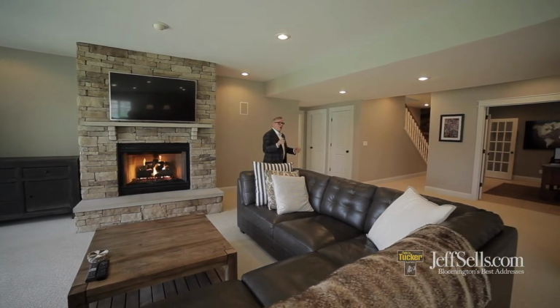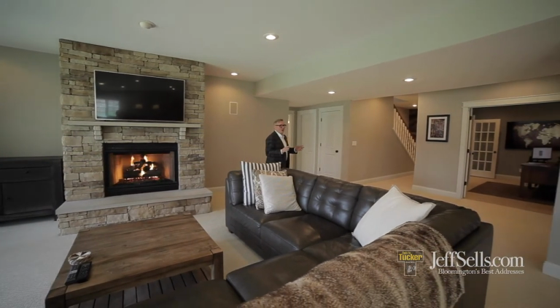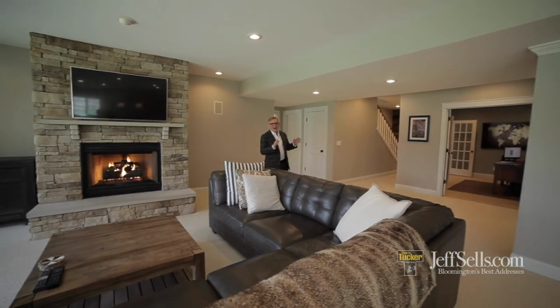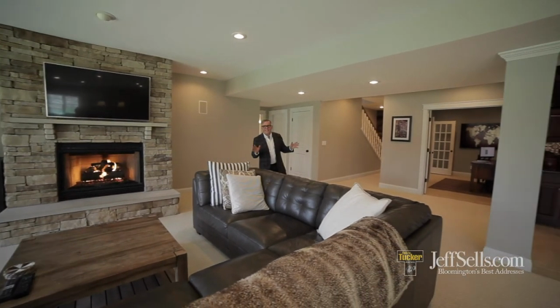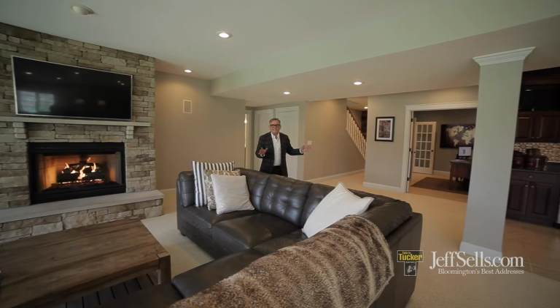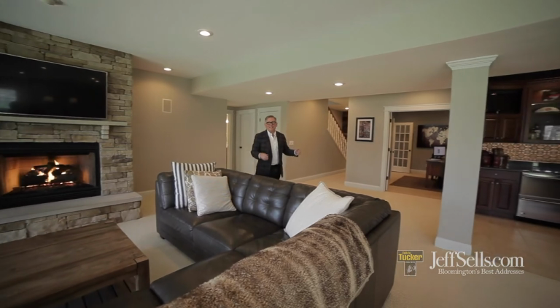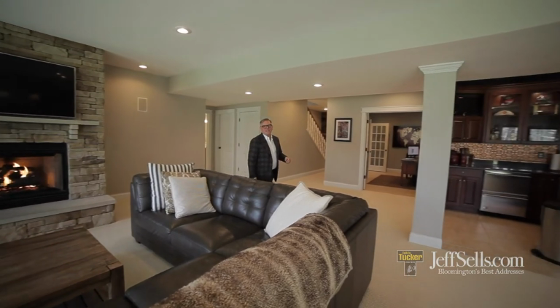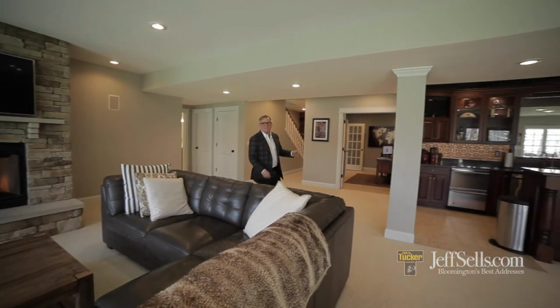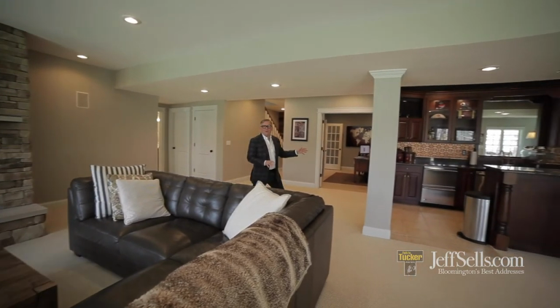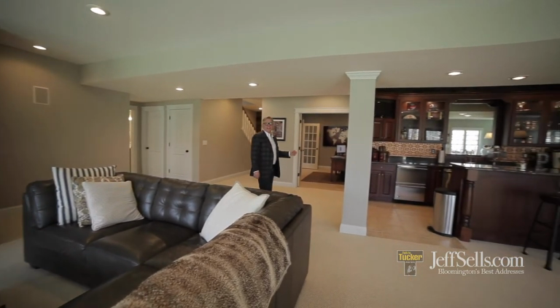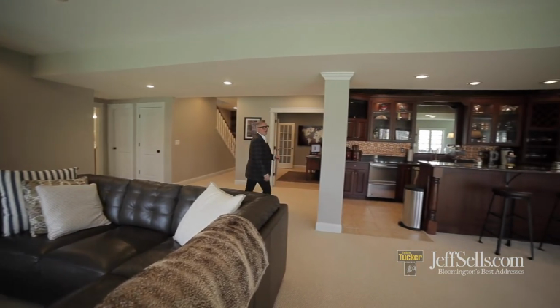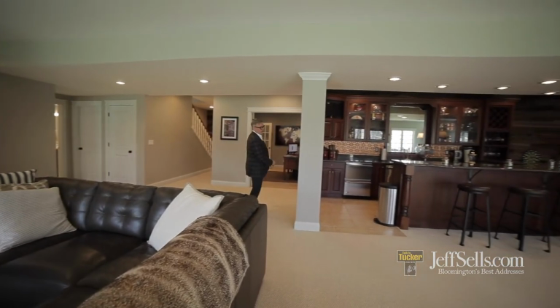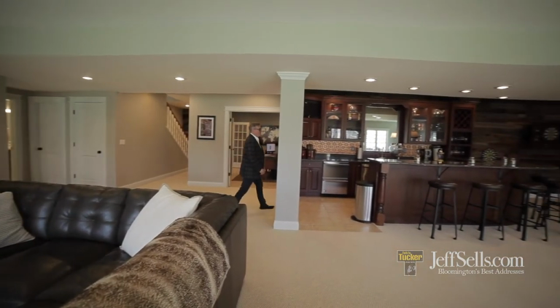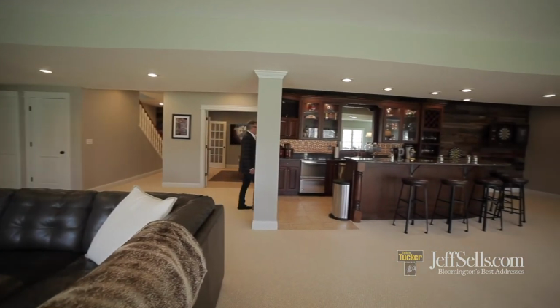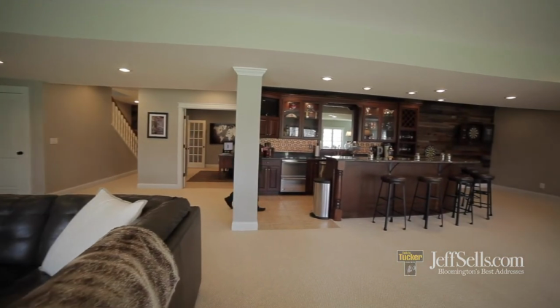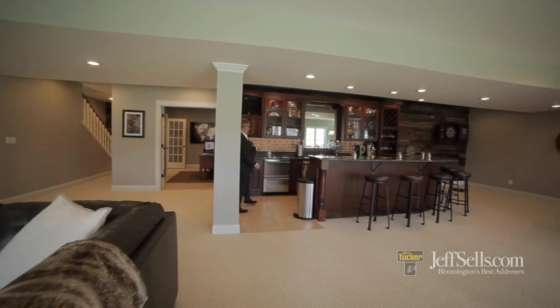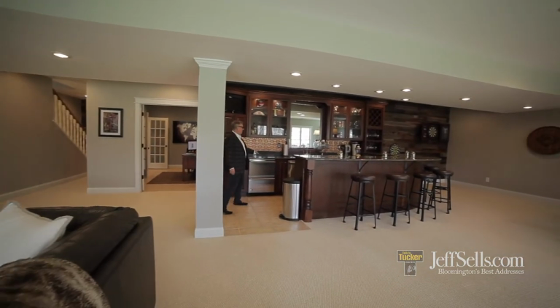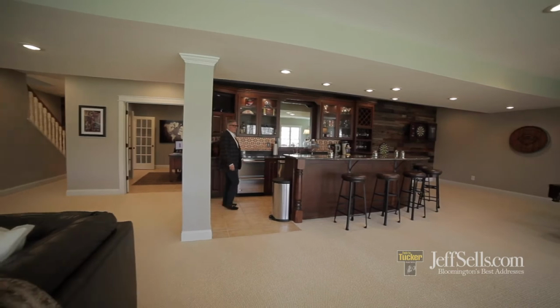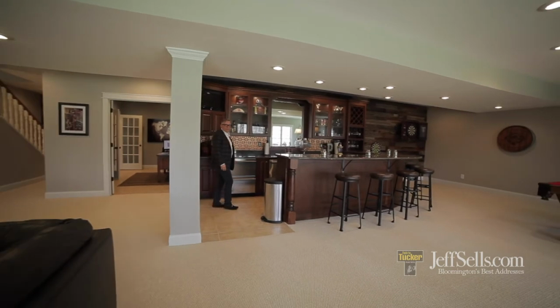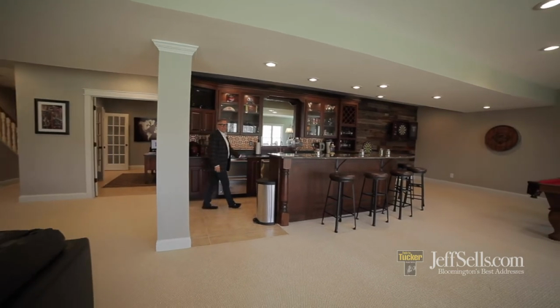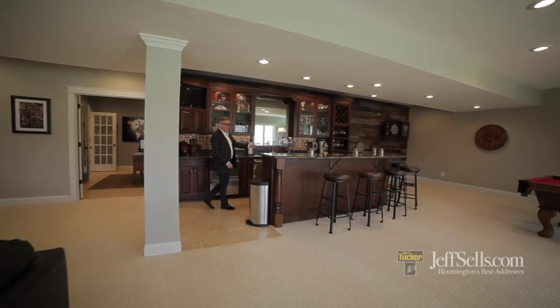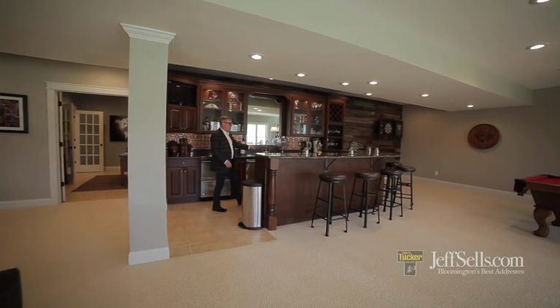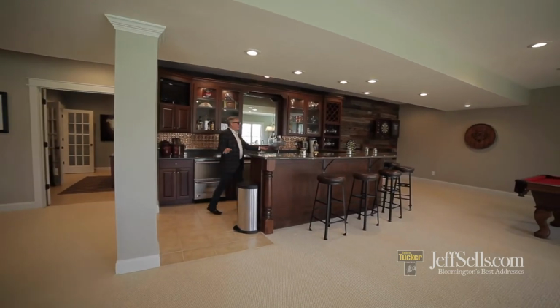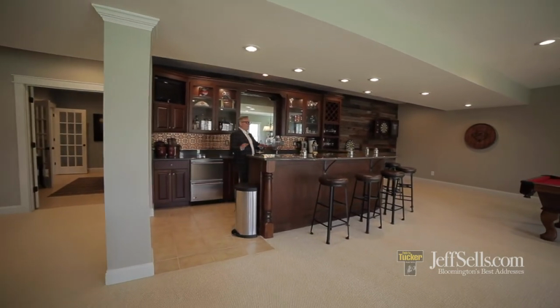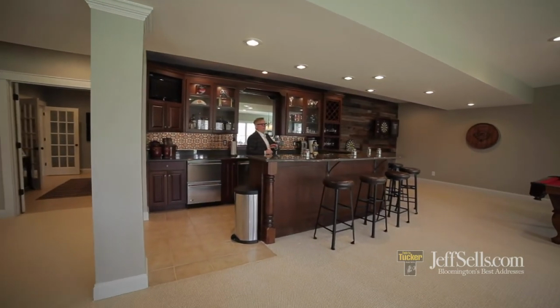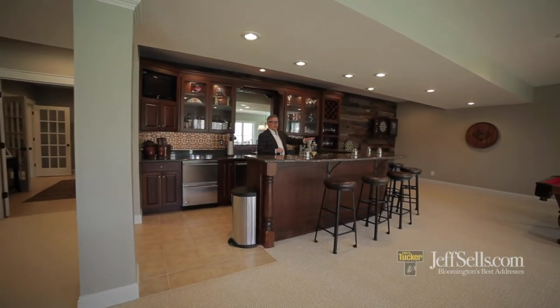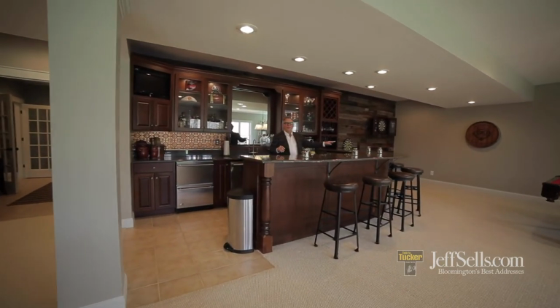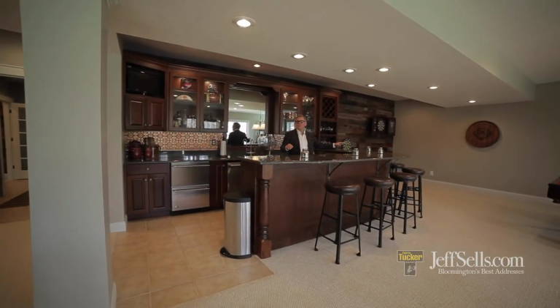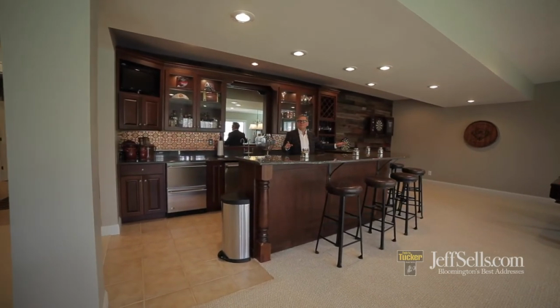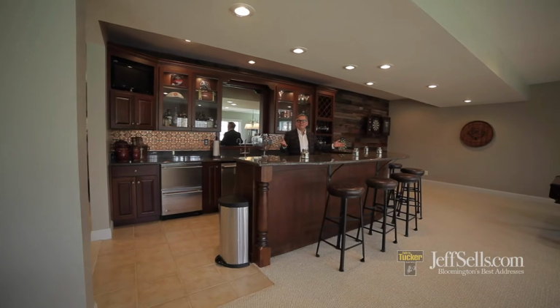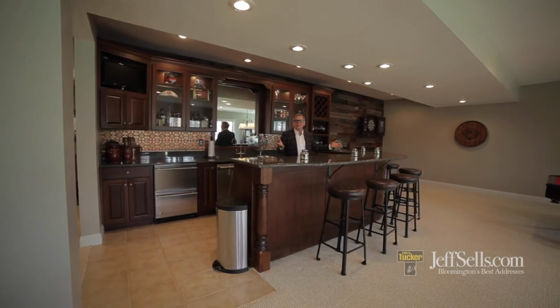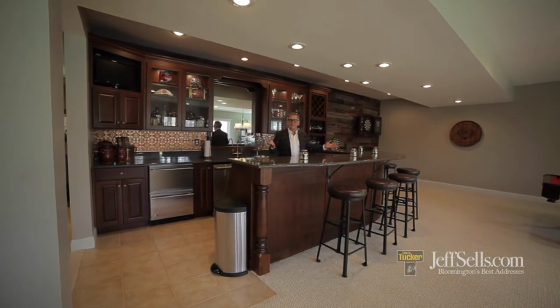I think this has the best entertaining sports bar on the market. There is an ice maker, dual refrigerator drawers, a dishwasher, plus a full eating bar here — just perfect for family gatherings or holidays.